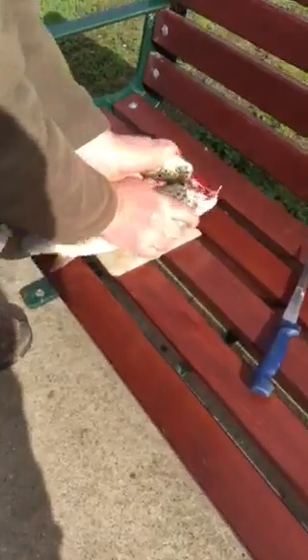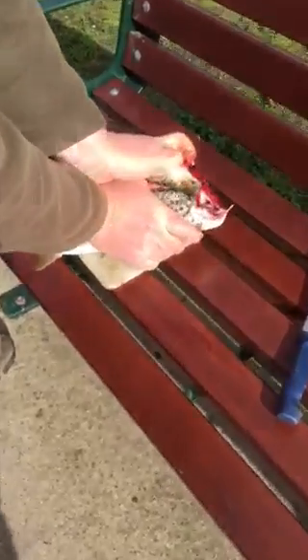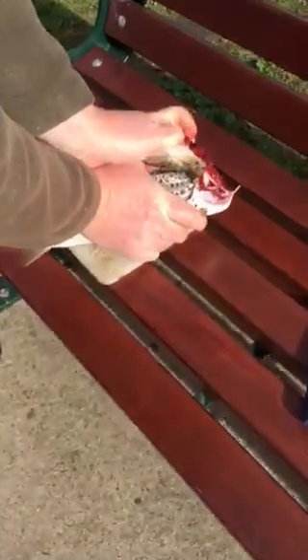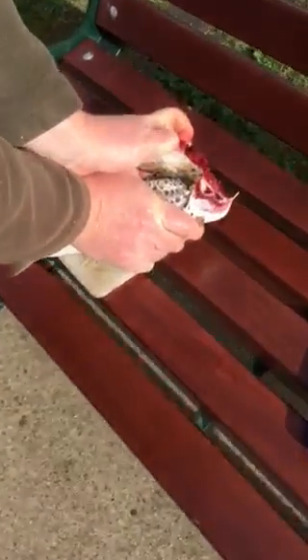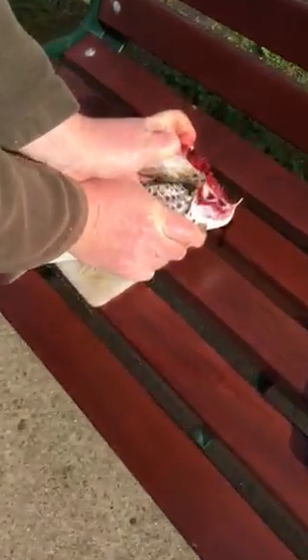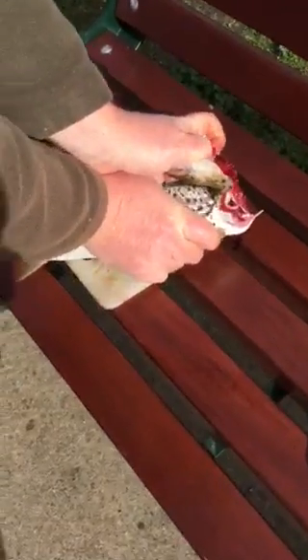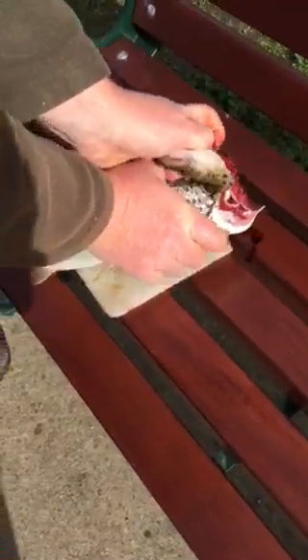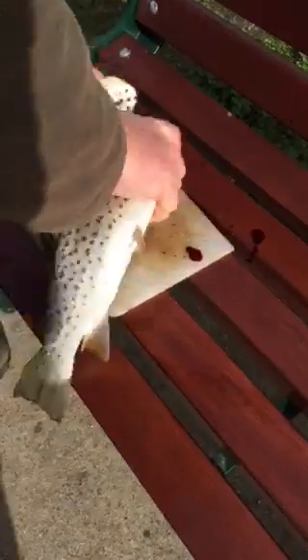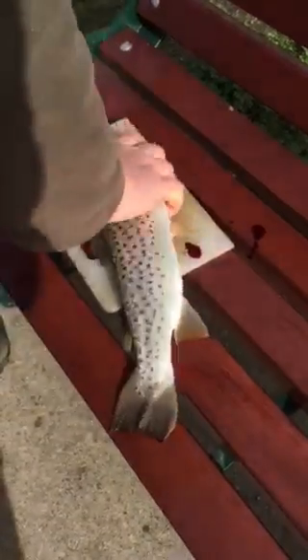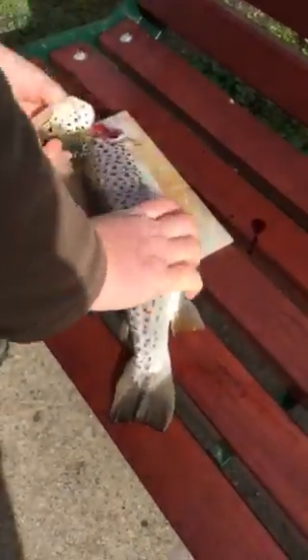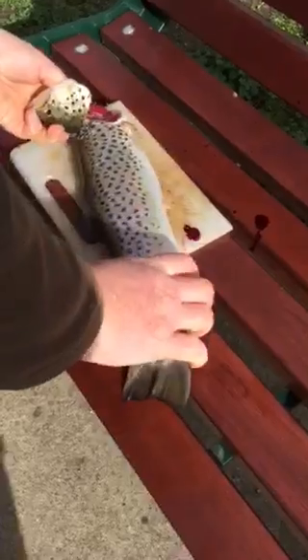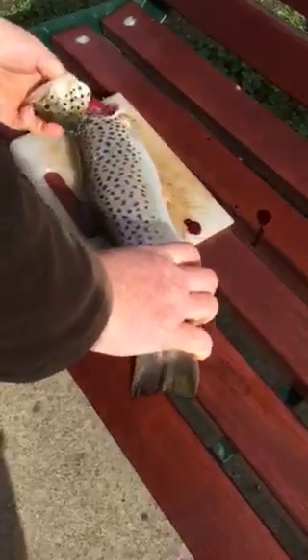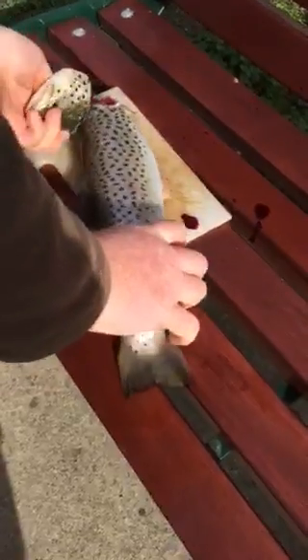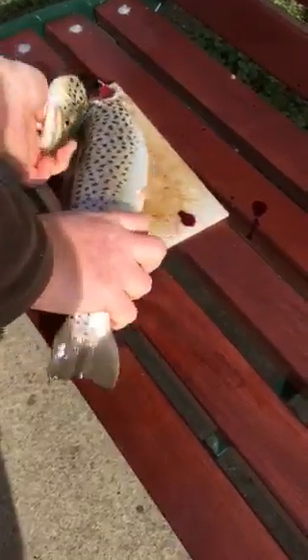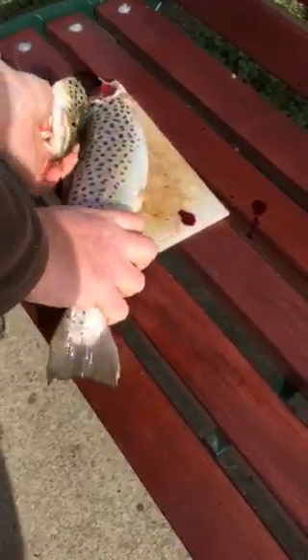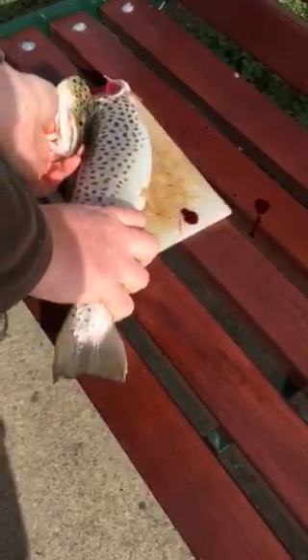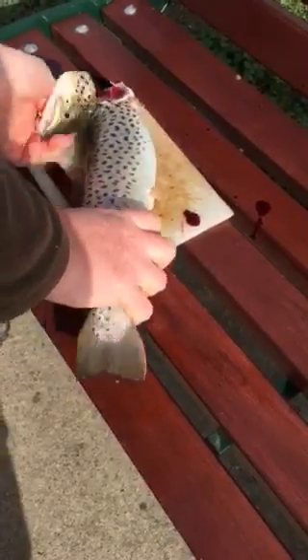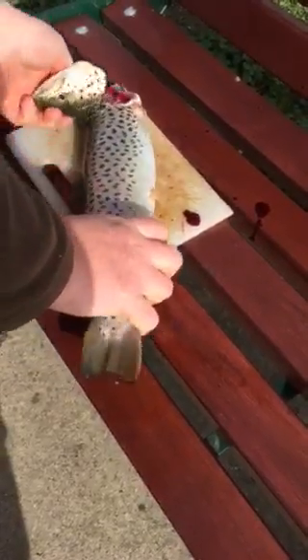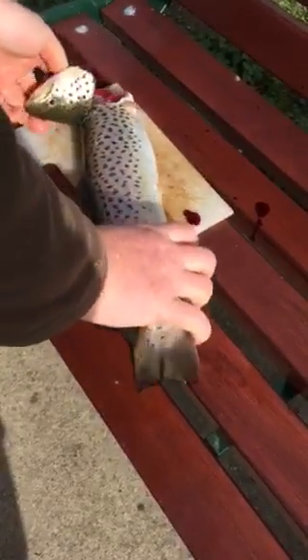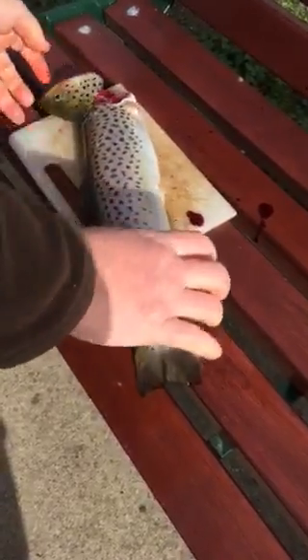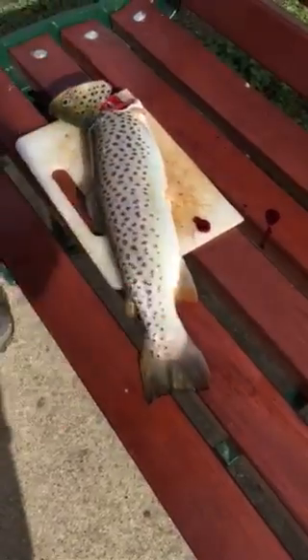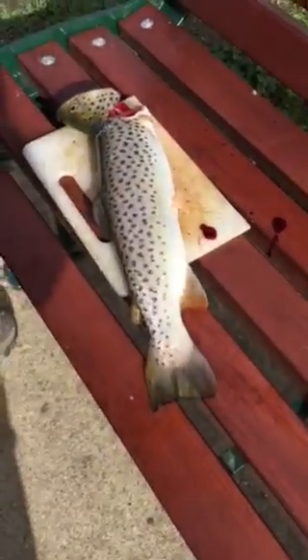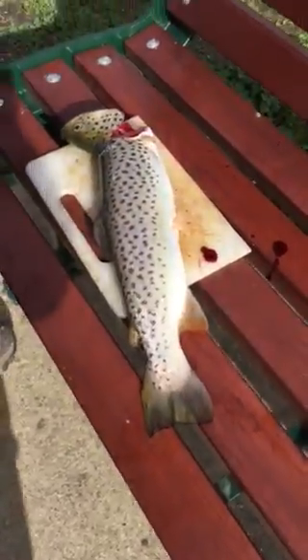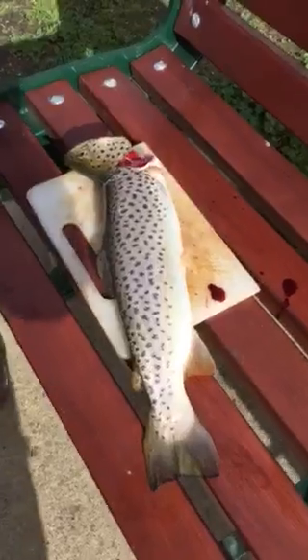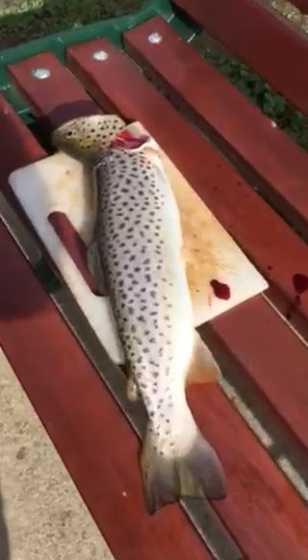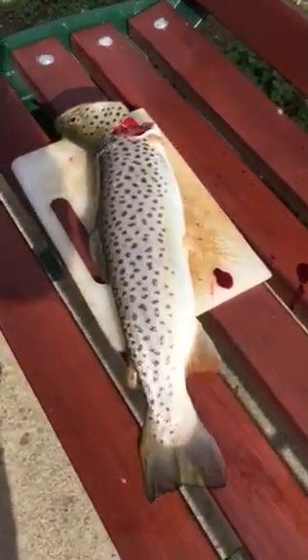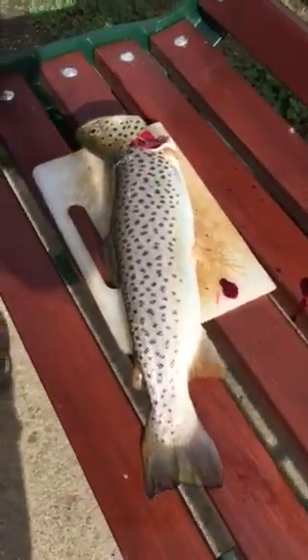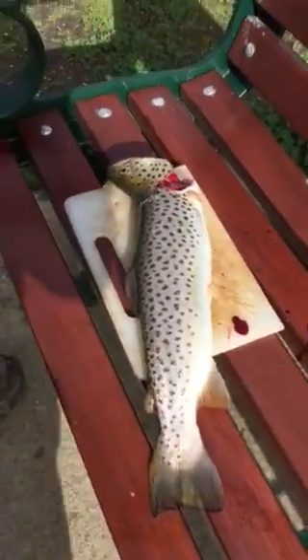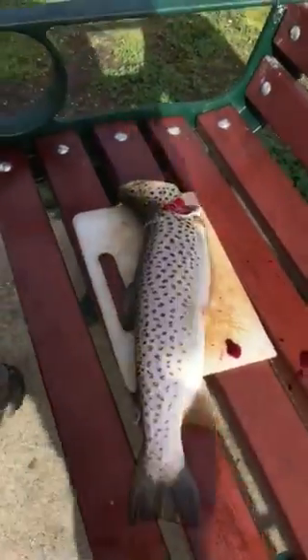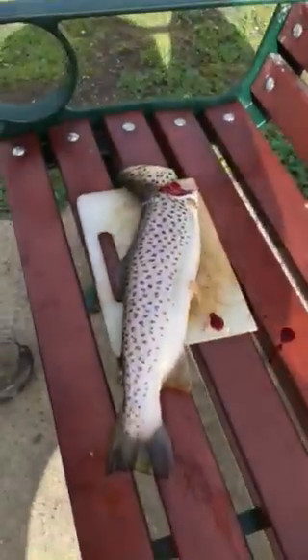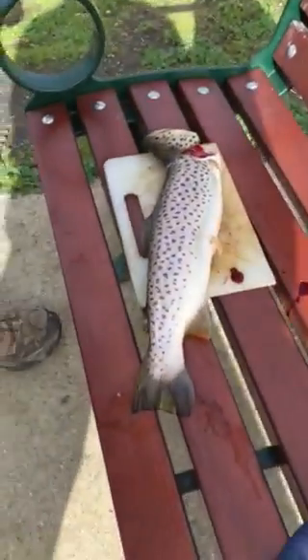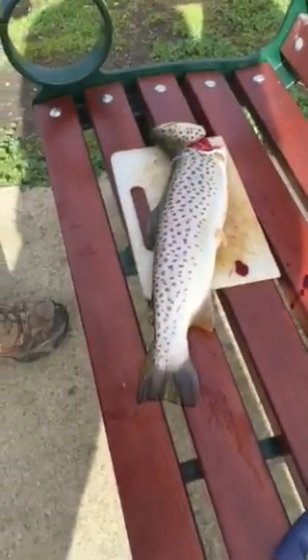The neck's just been cracked. The fish won't be out of its misery. Do it properly, do it quickly. Time to clean it now.